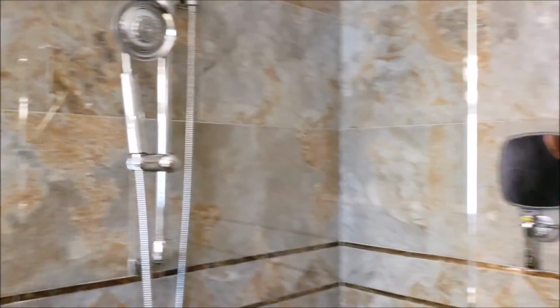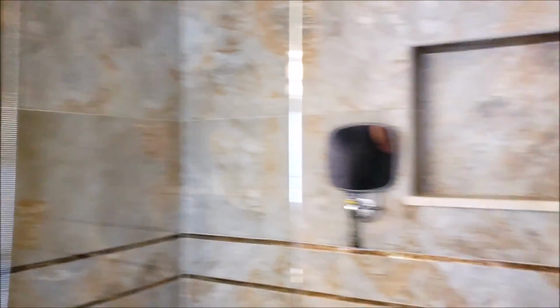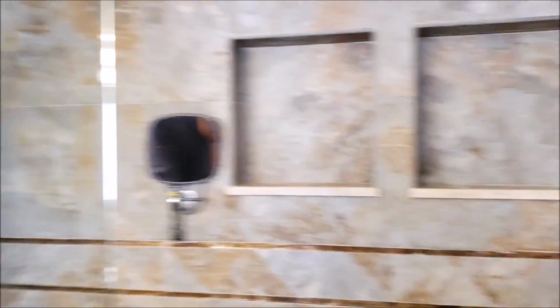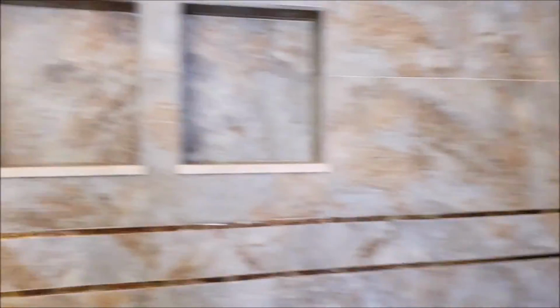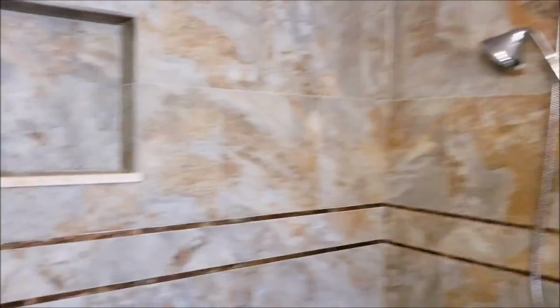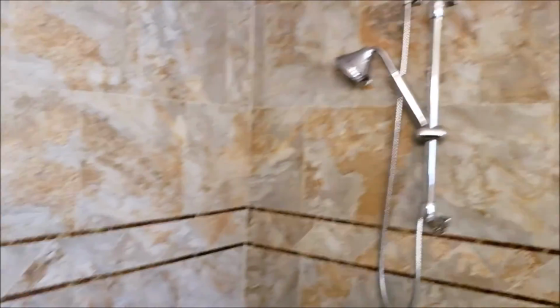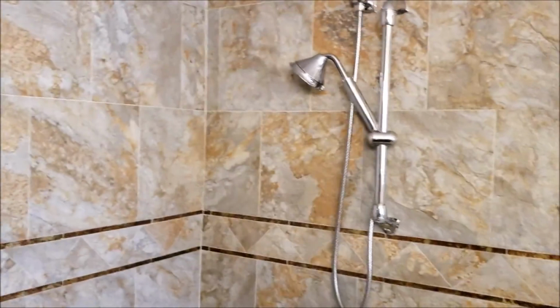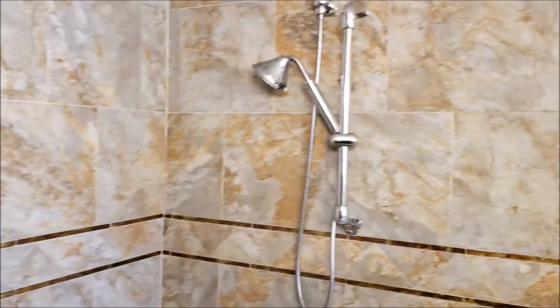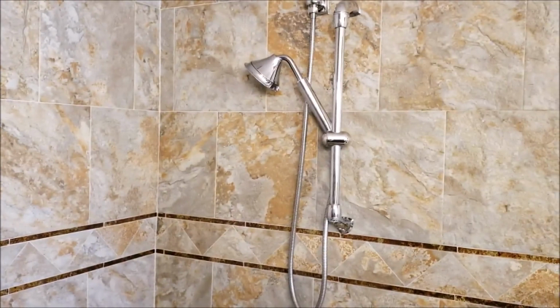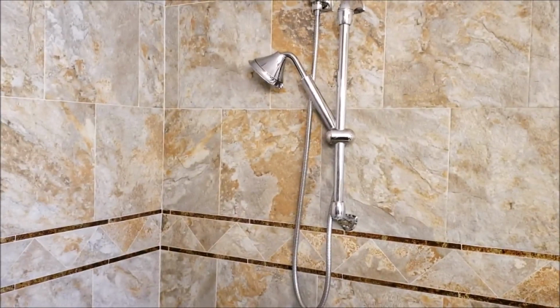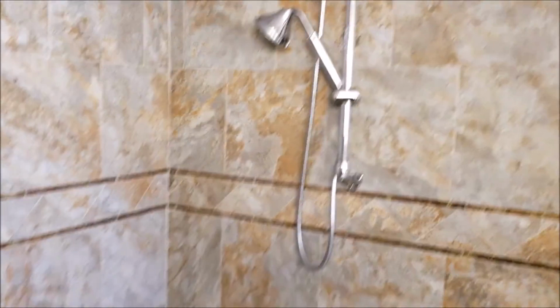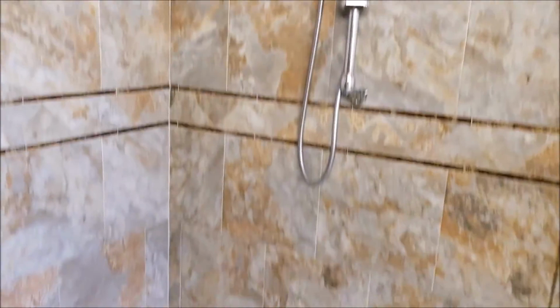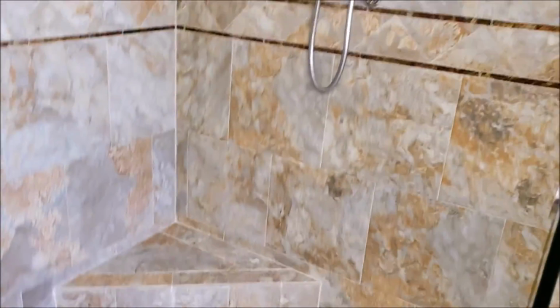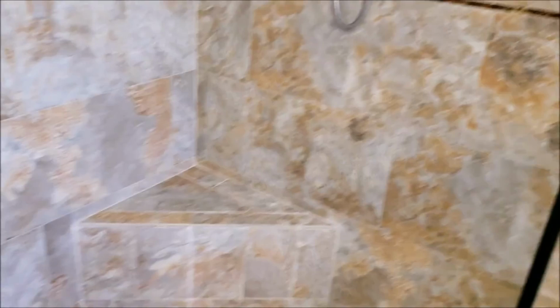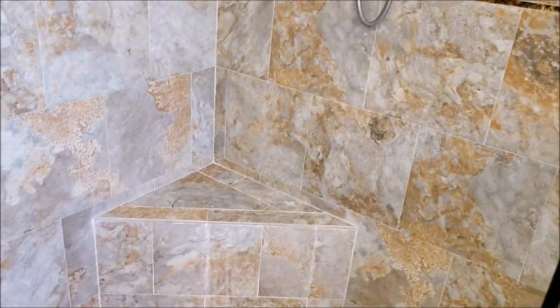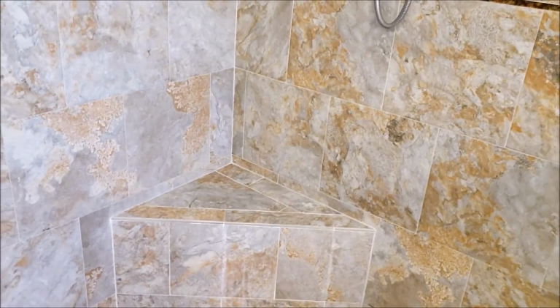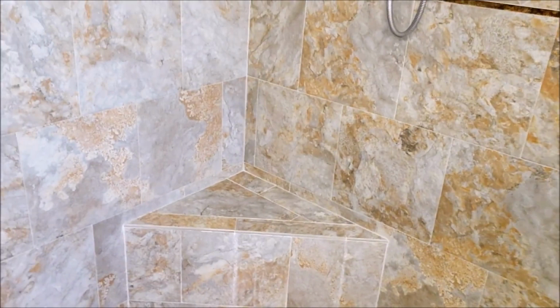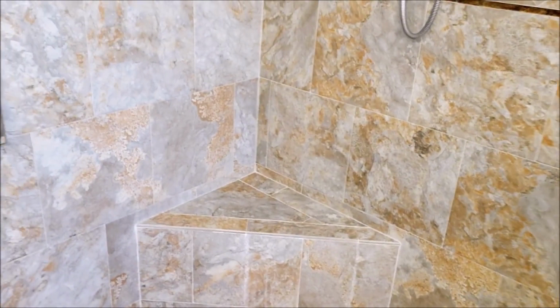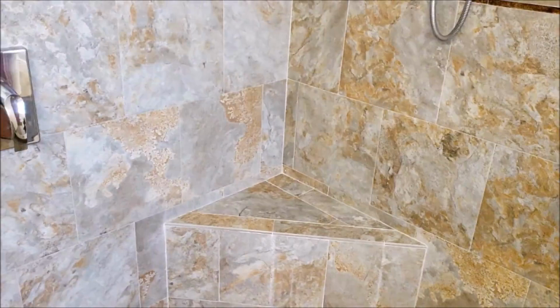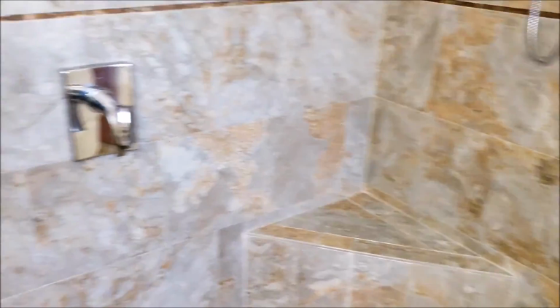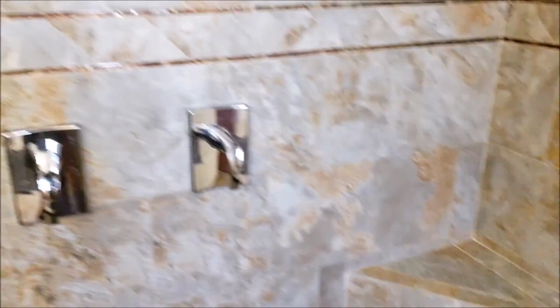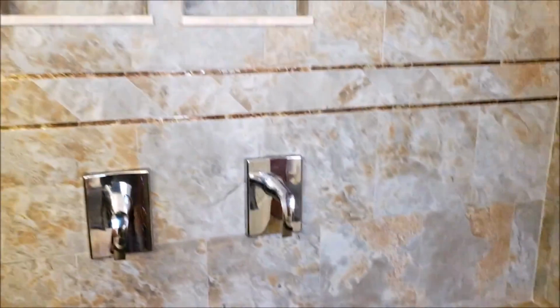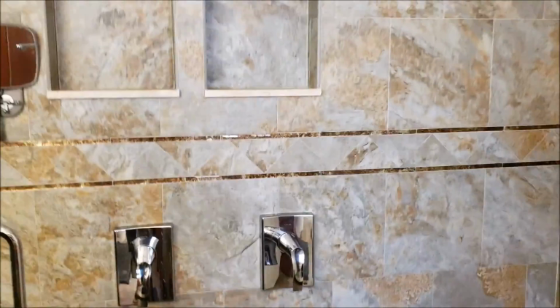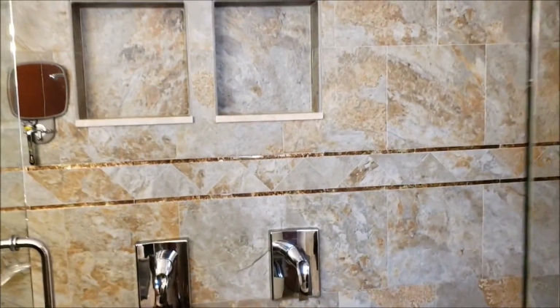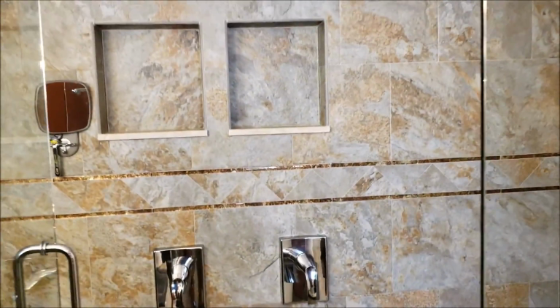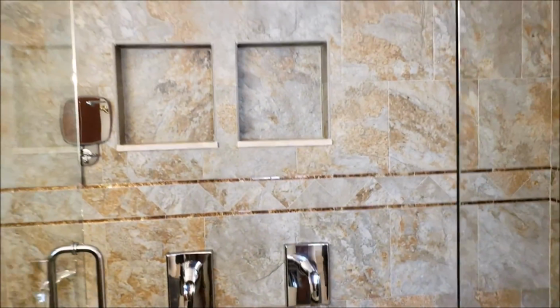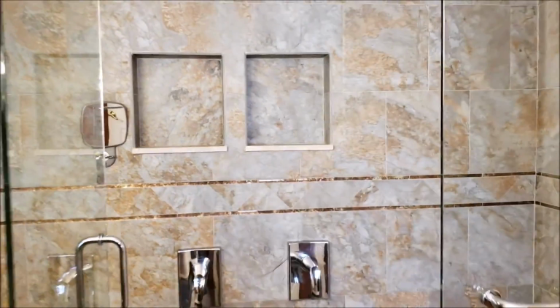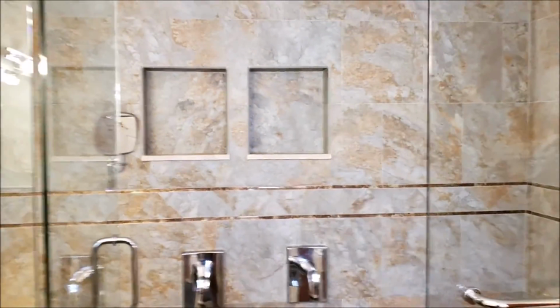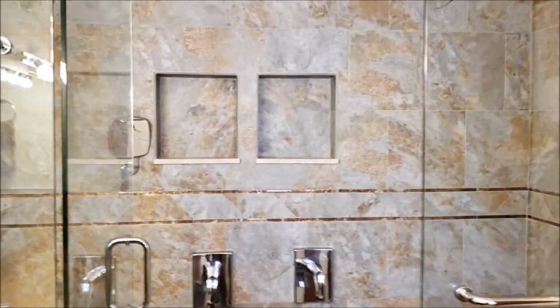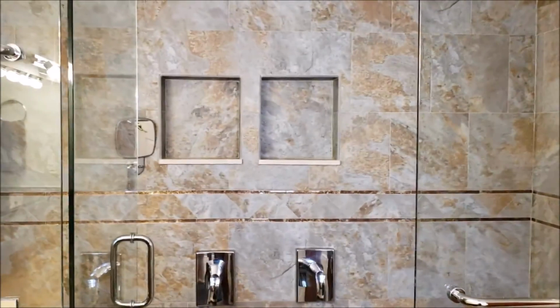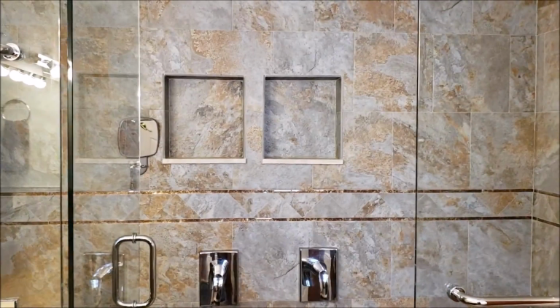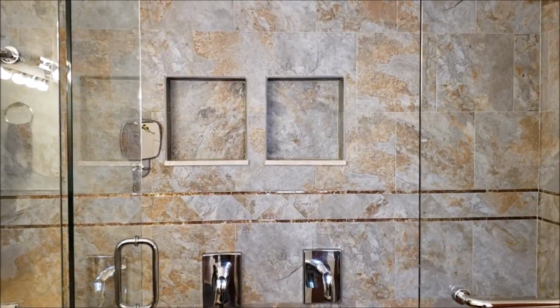That's showers on both sides. Seating area, spot for your shower beer.